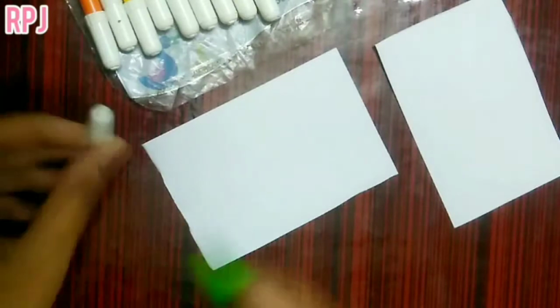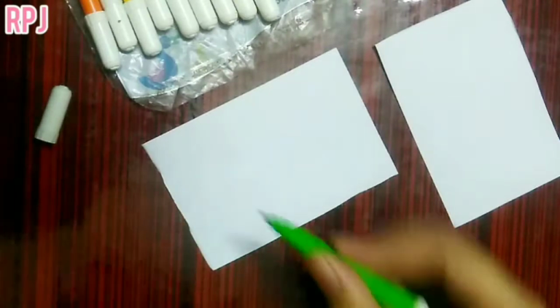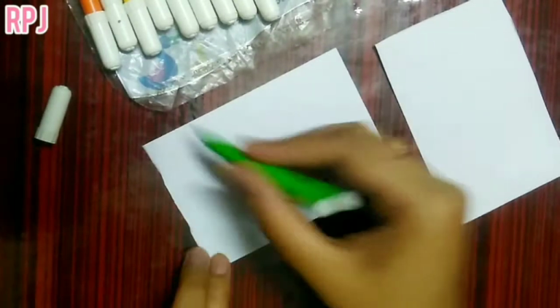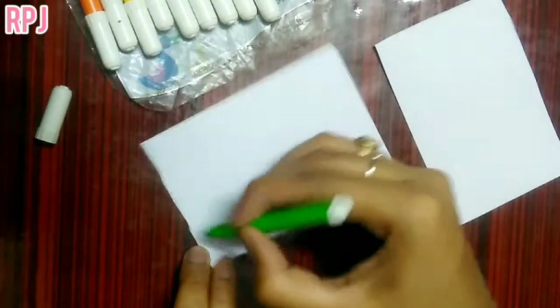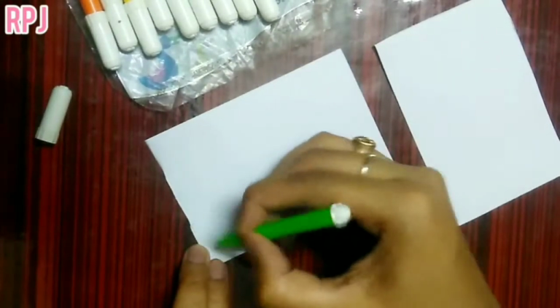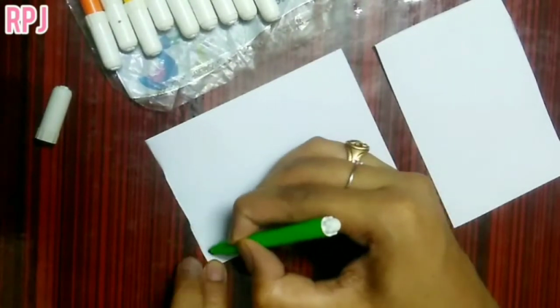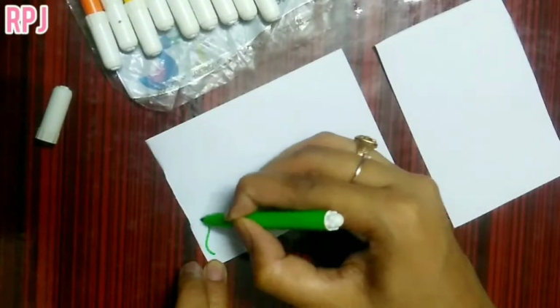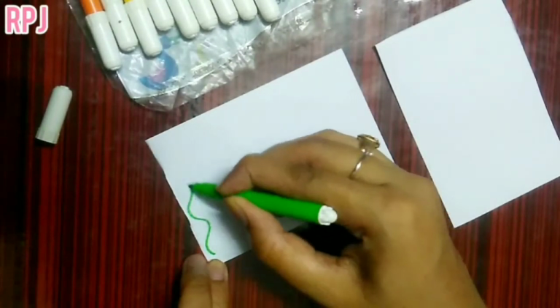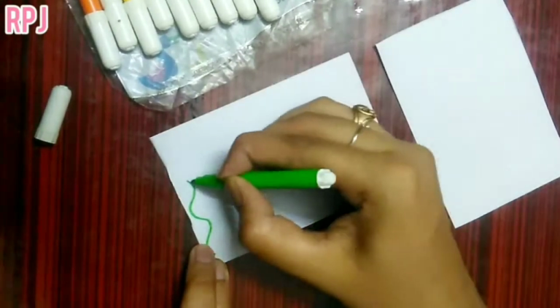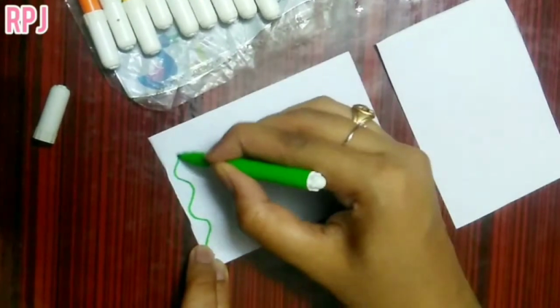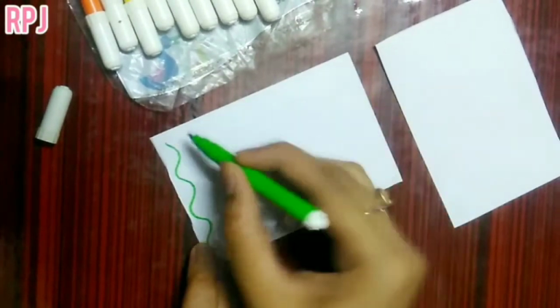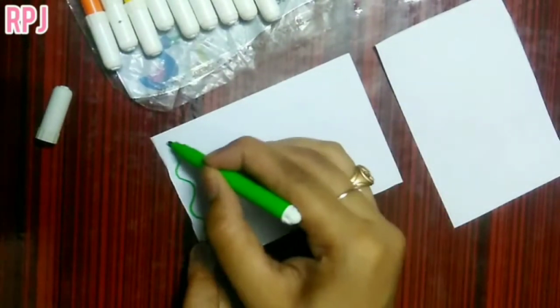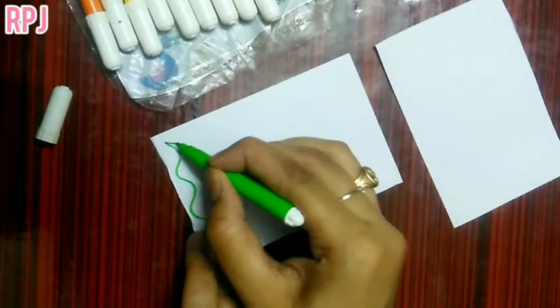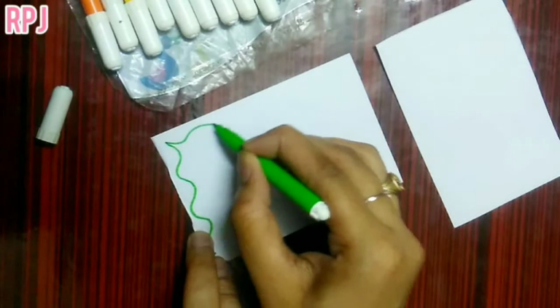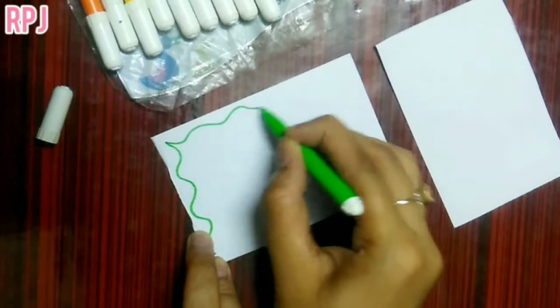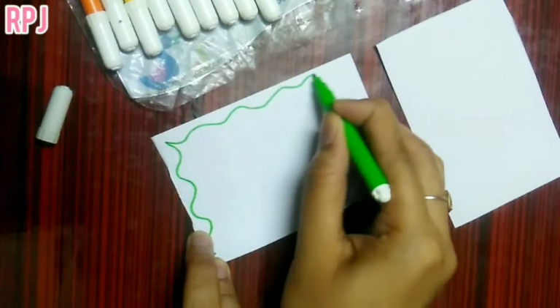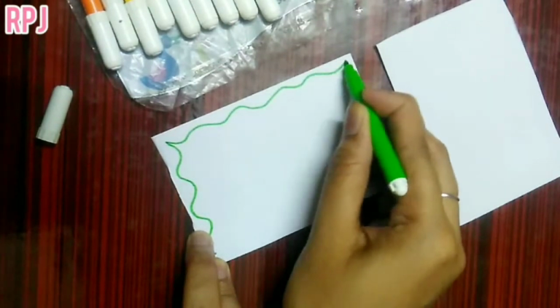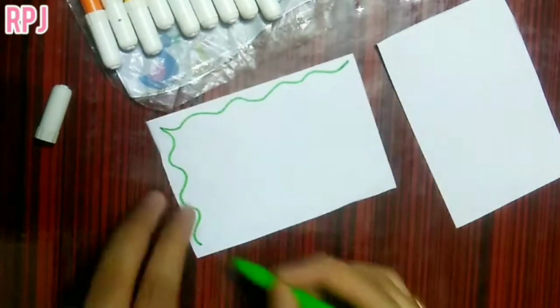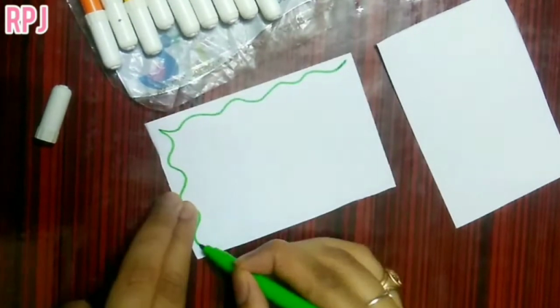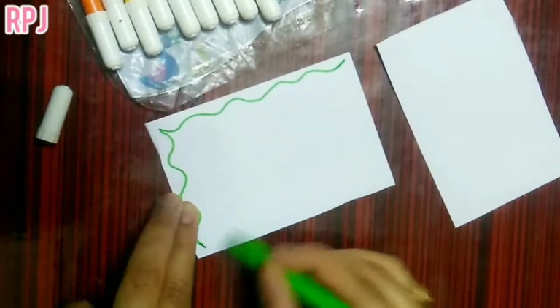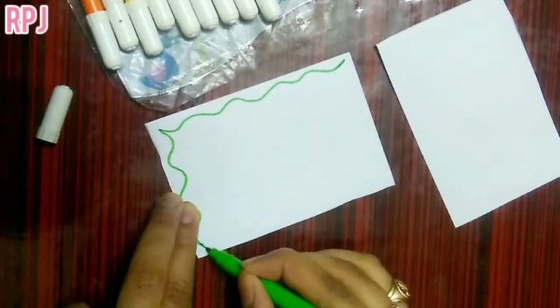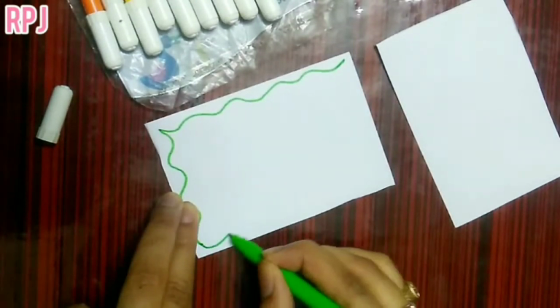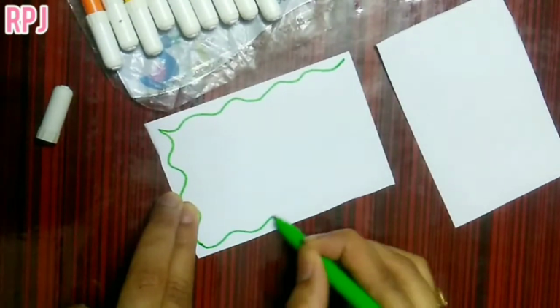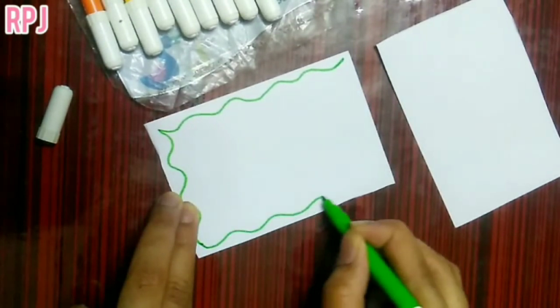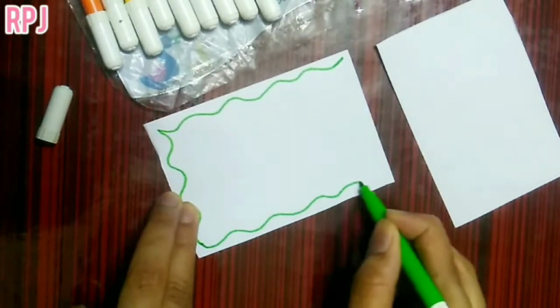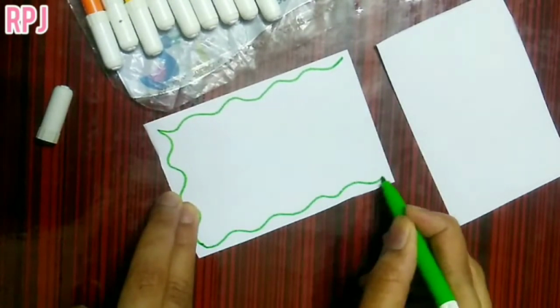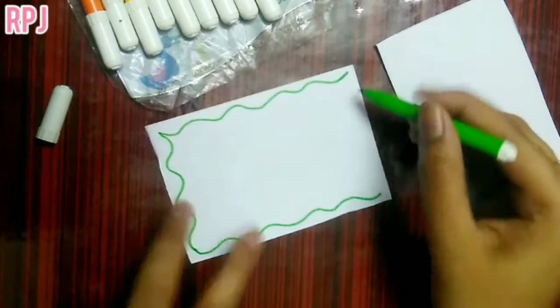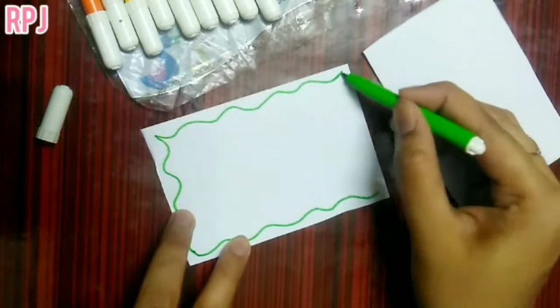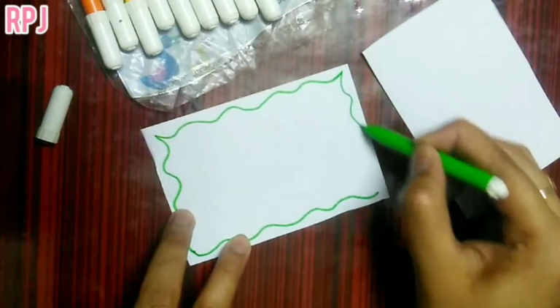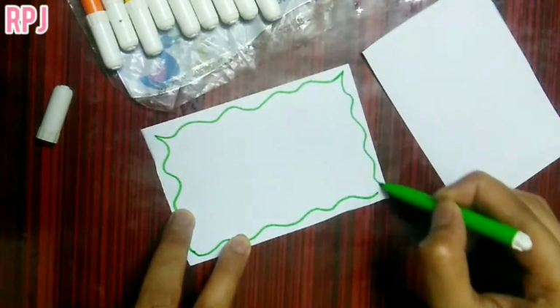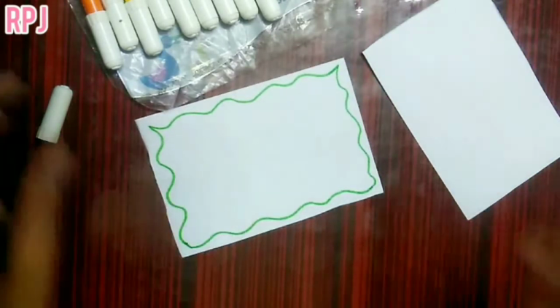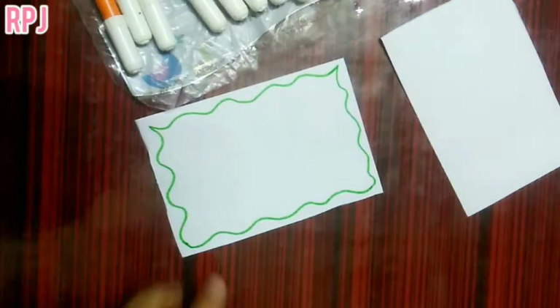First of all, let's take a look and cut the size. Let's take a look at the size. You can use 10cm to 8cm.